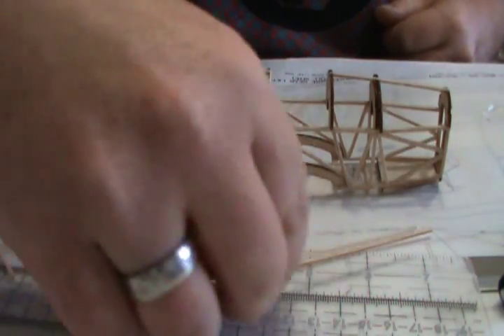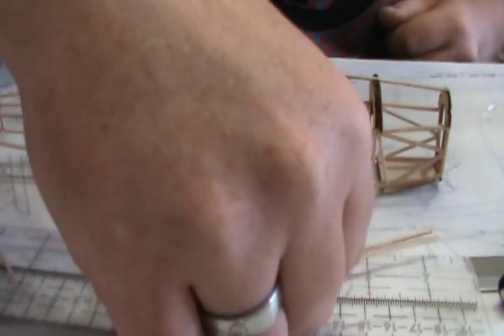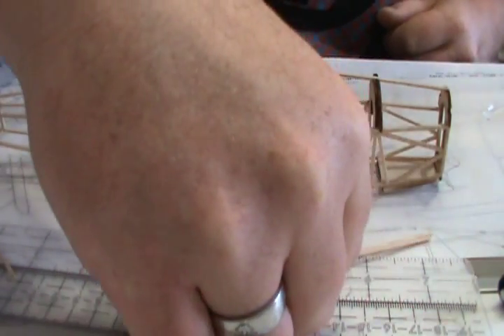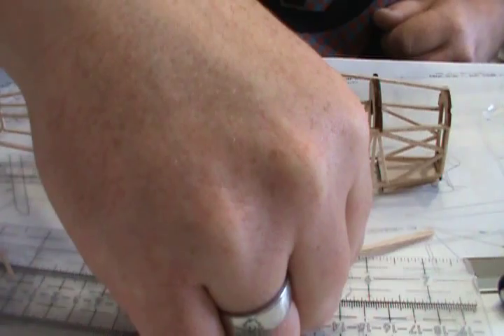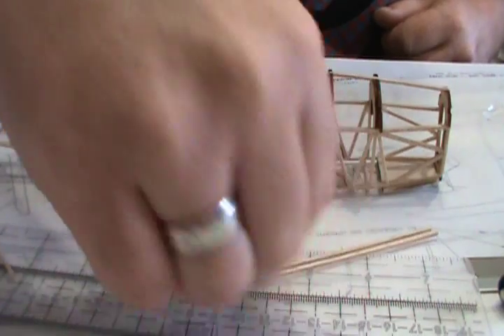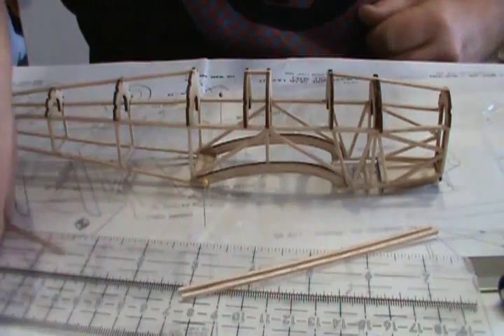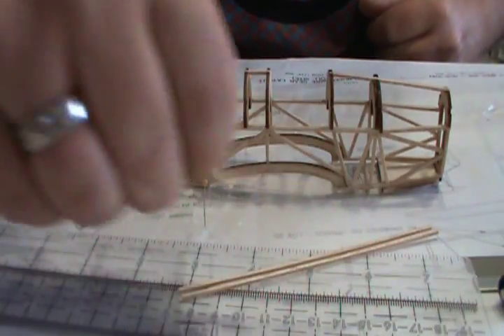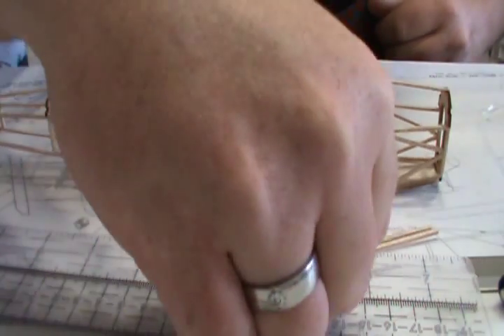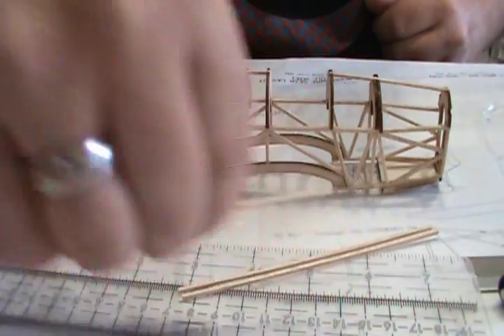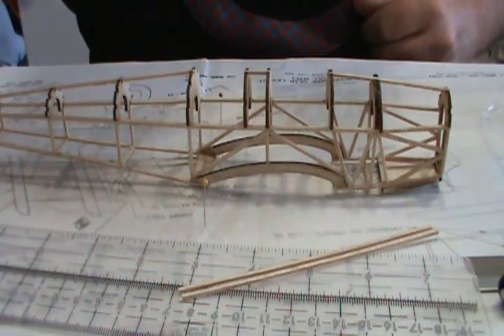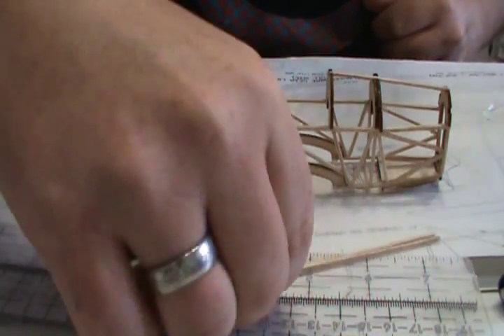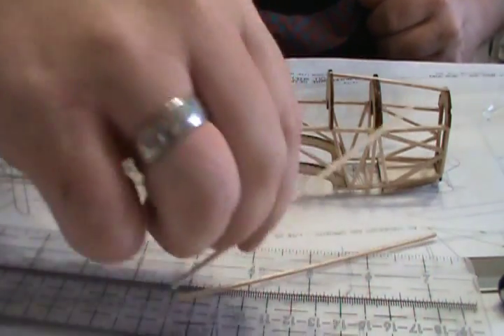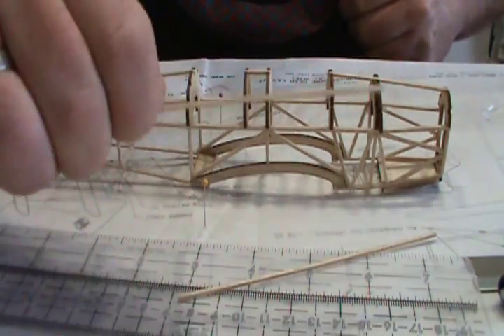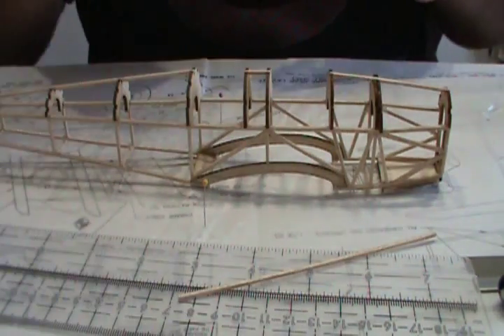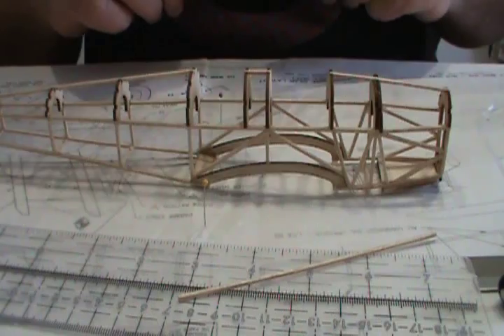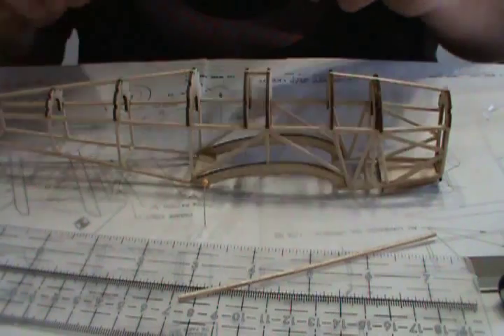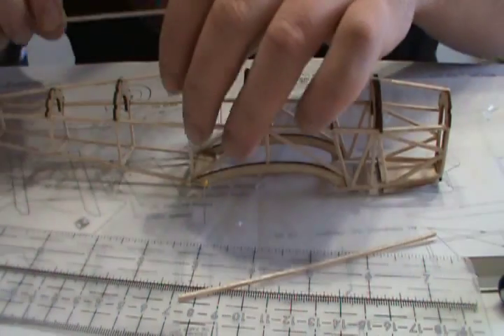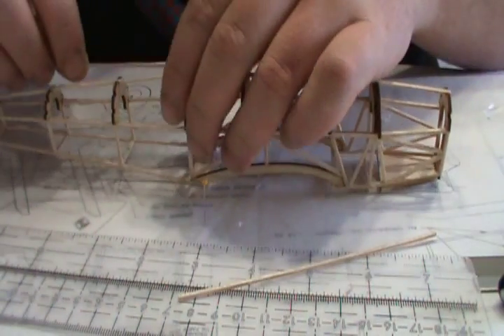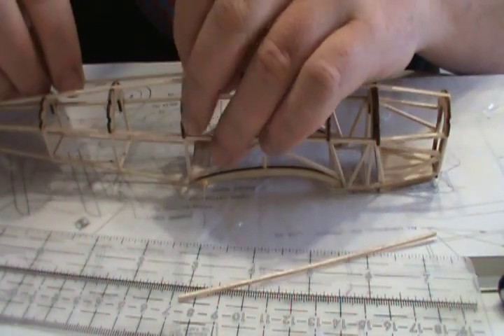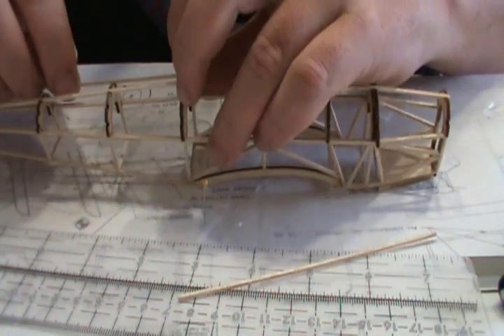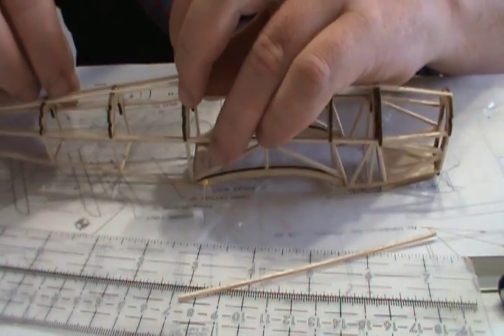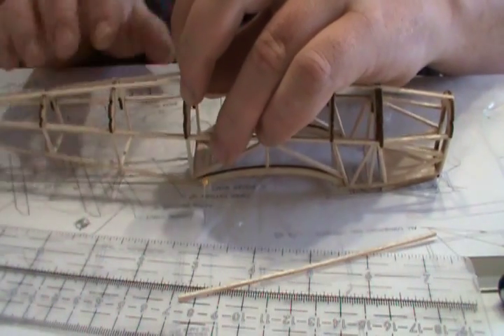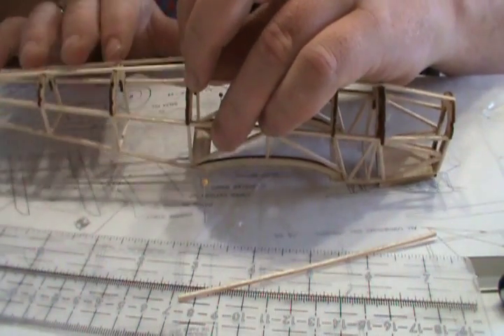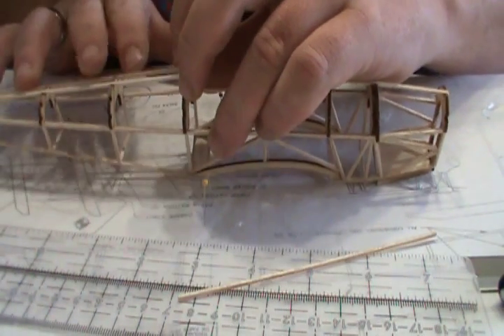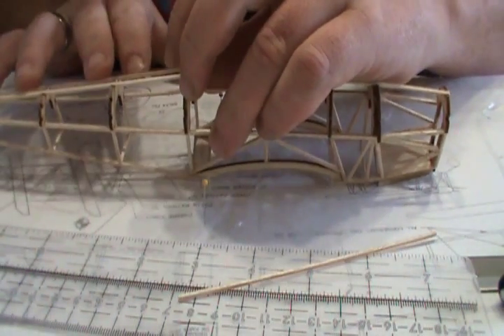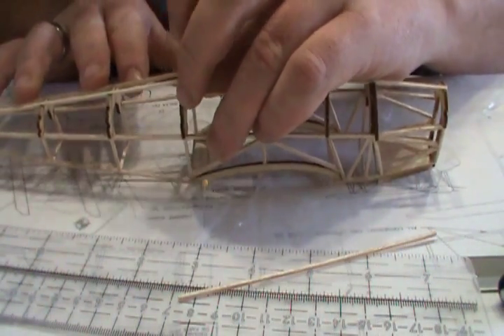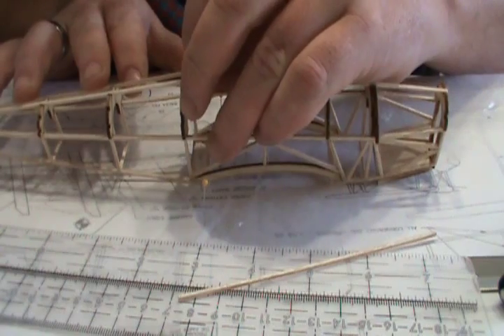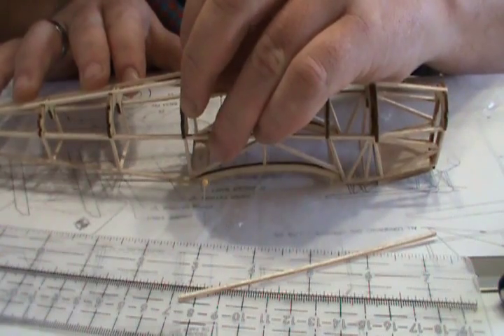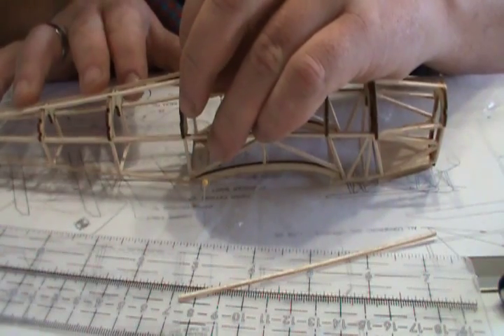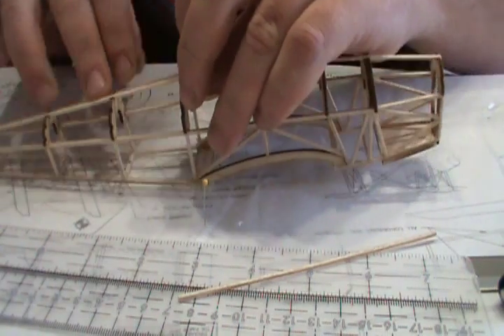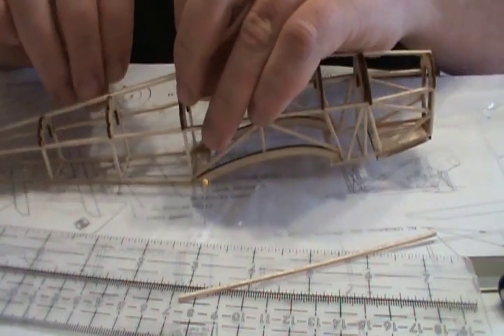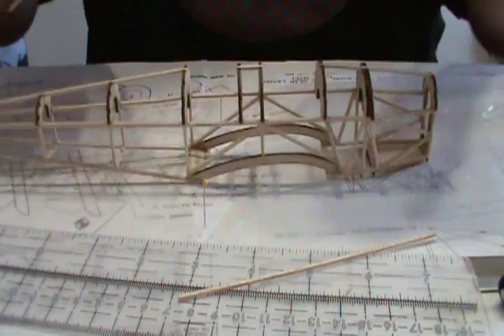These are two pieces — that's just the shorter one. Do a test fit if you like just to size it up. Looks good.